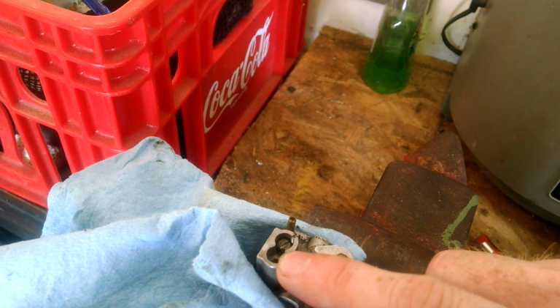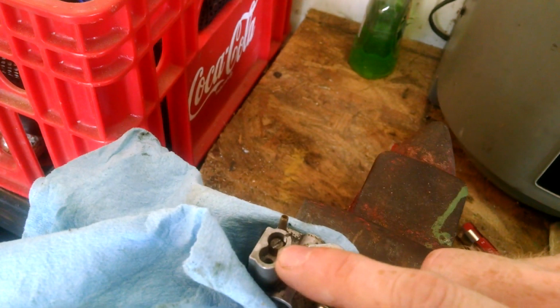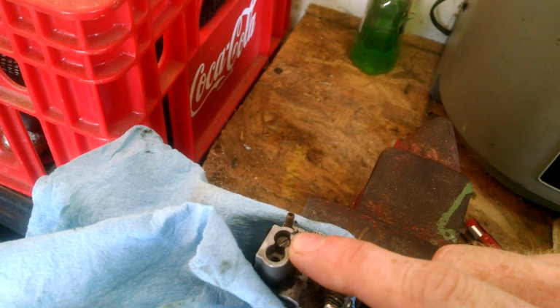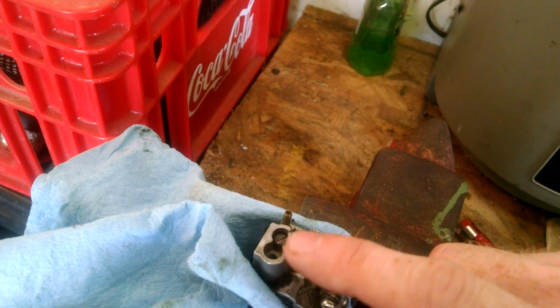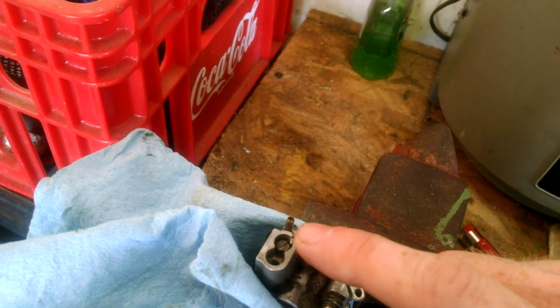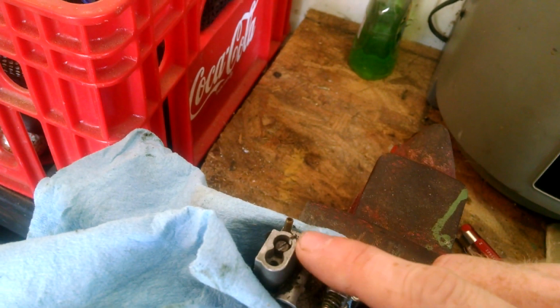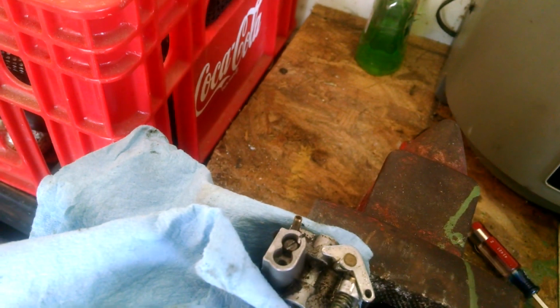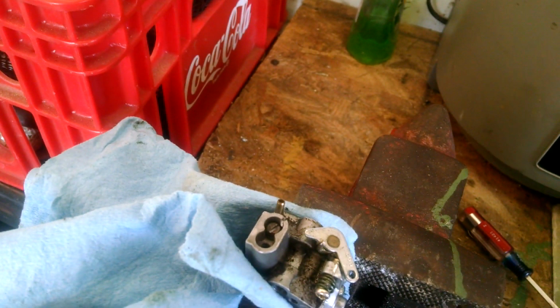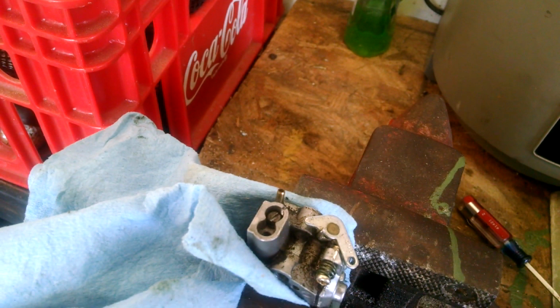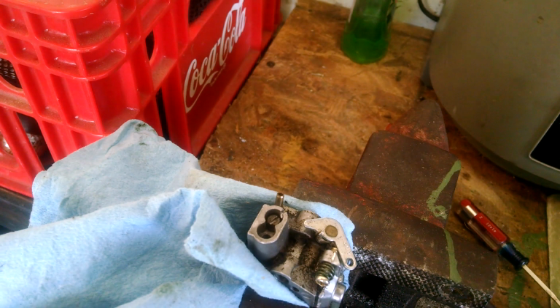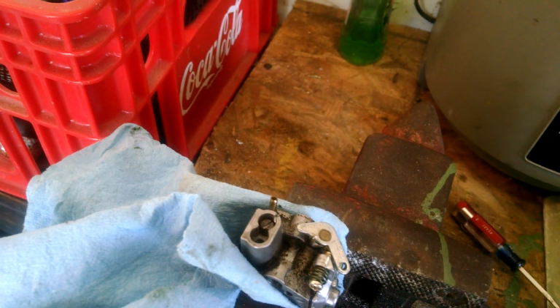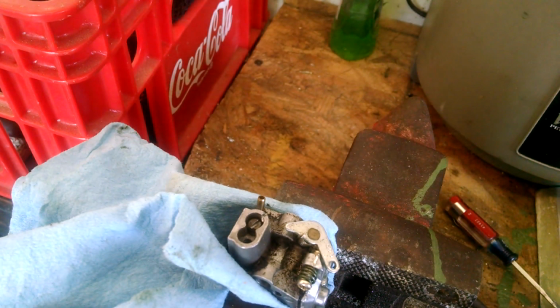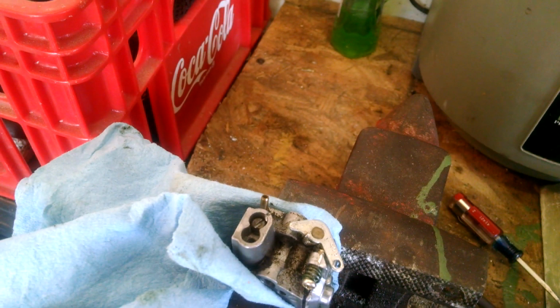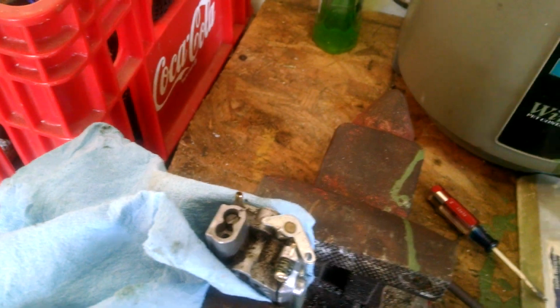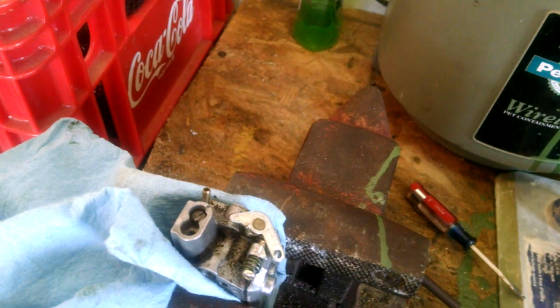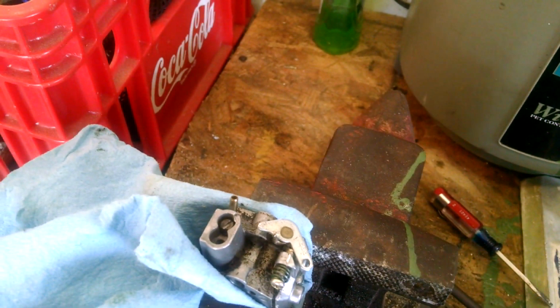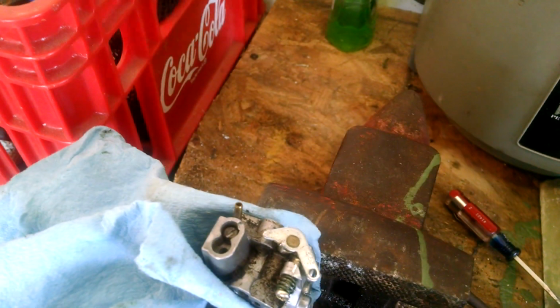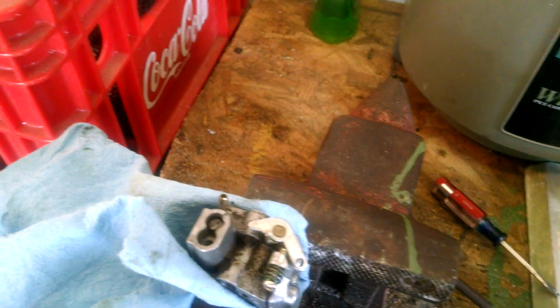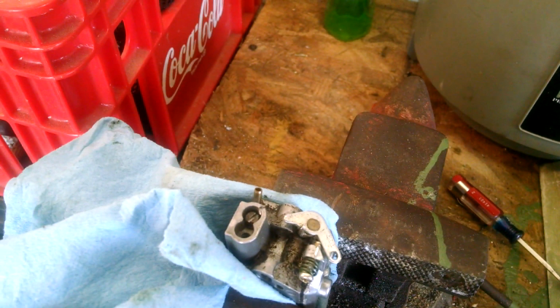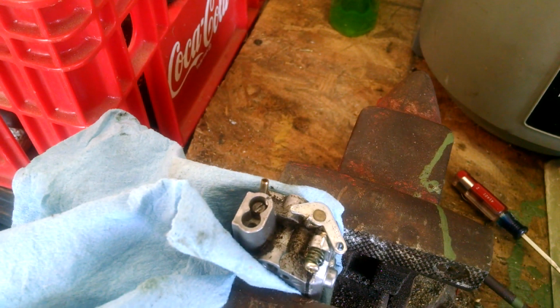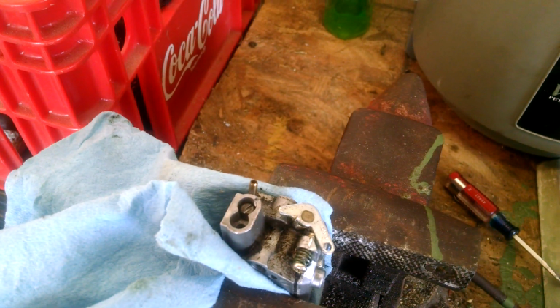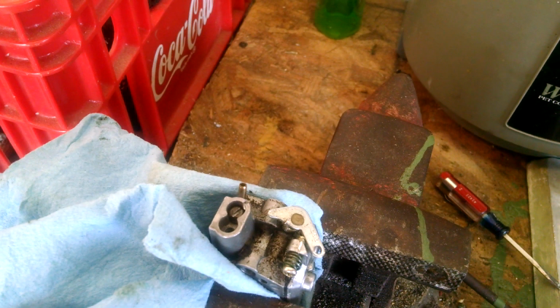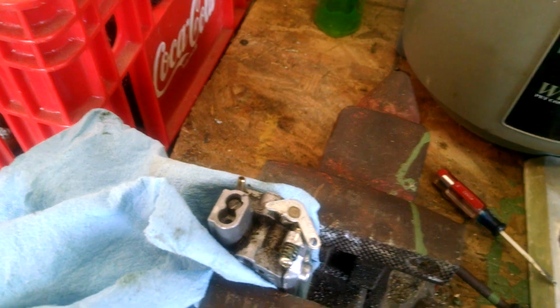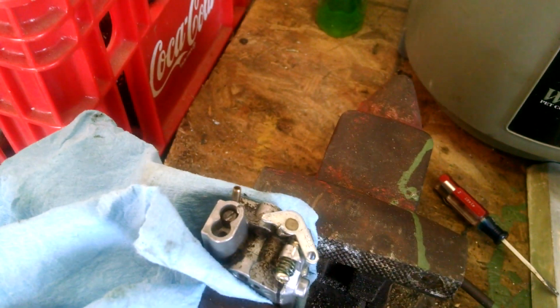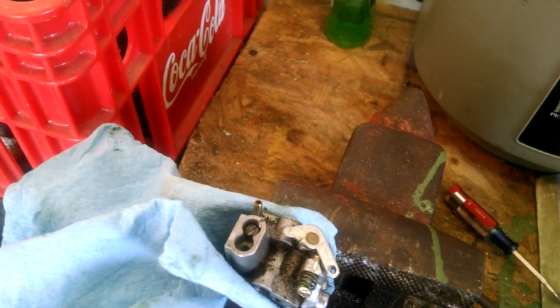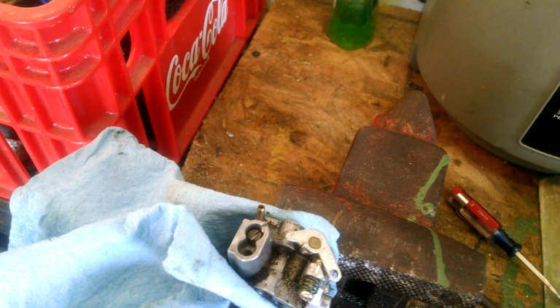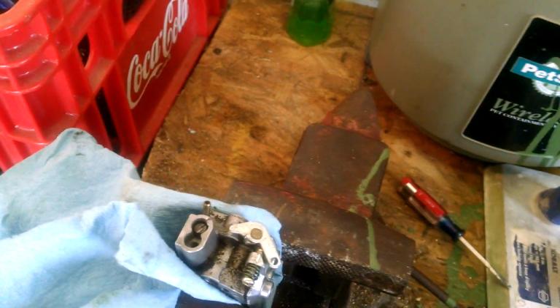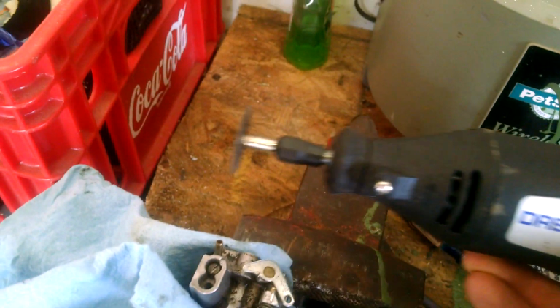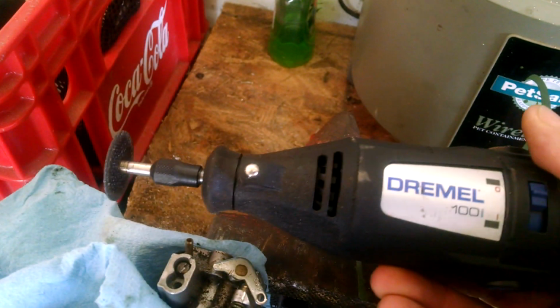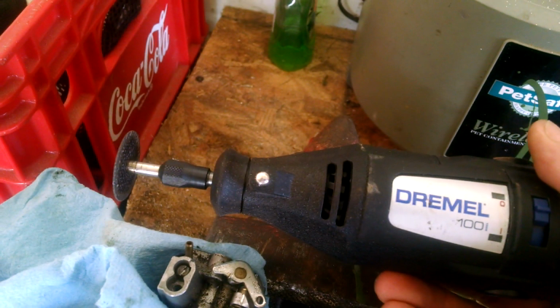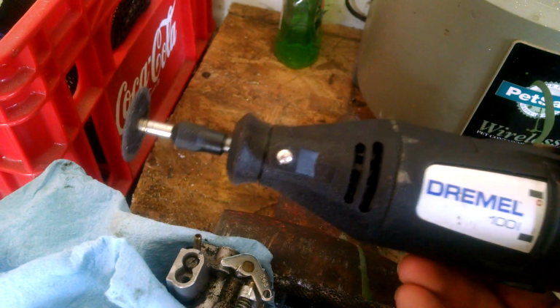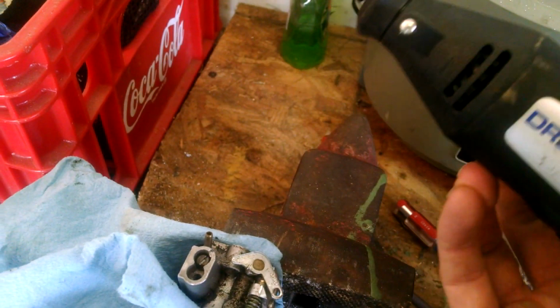The screws take special tools that you may or may not have. If you don't have them and you don't want to purchase them, here's an easy trick to make those adjustments at home if you have a Dremel tool, which many people do.